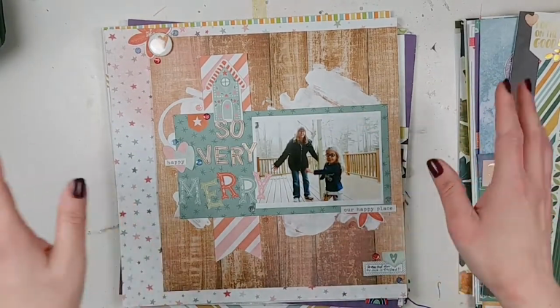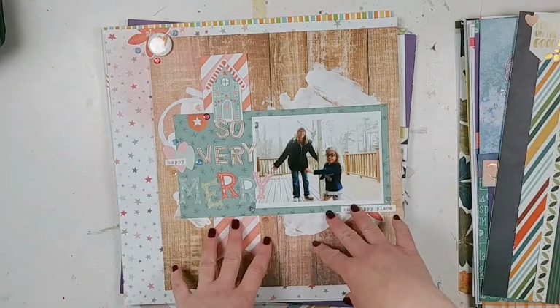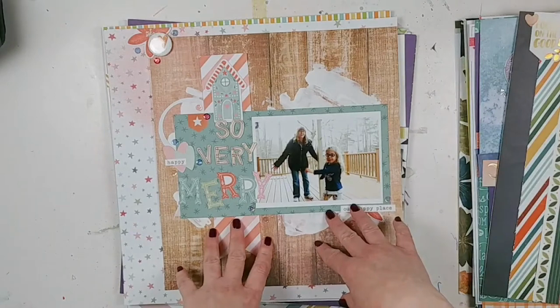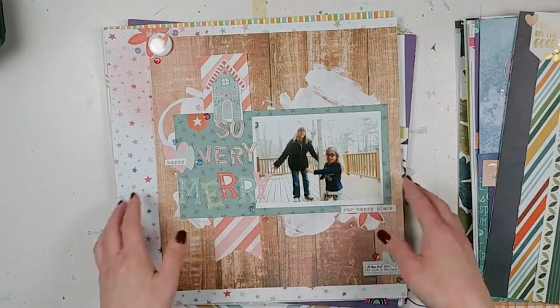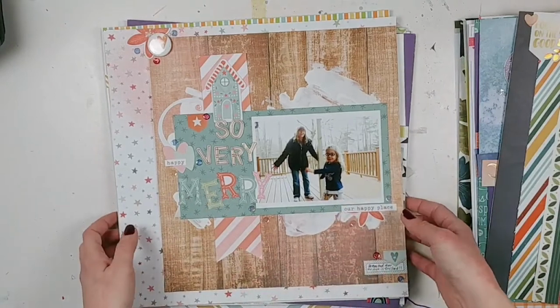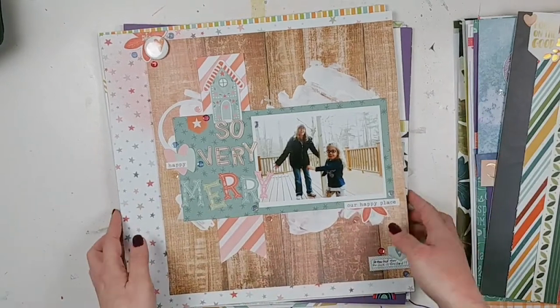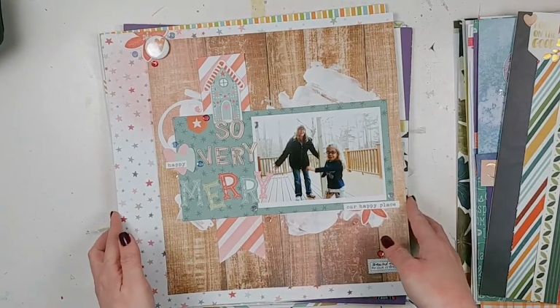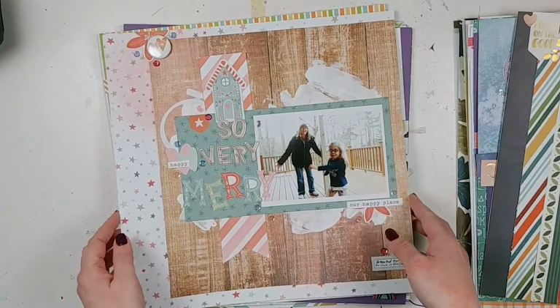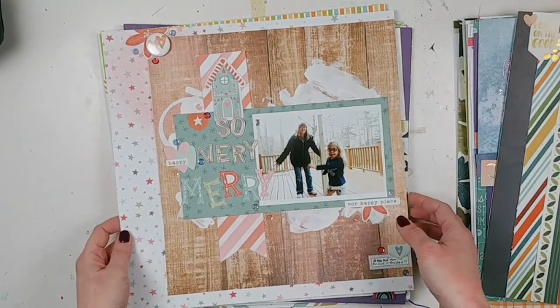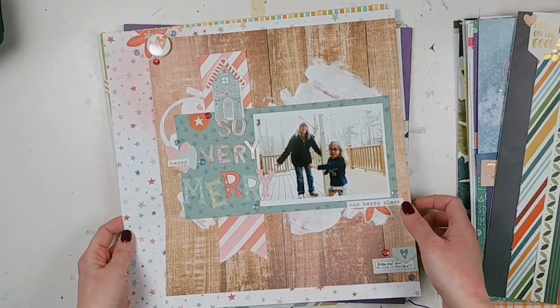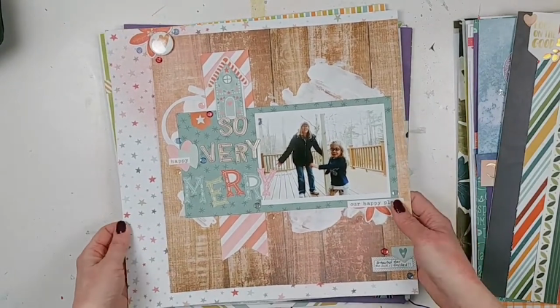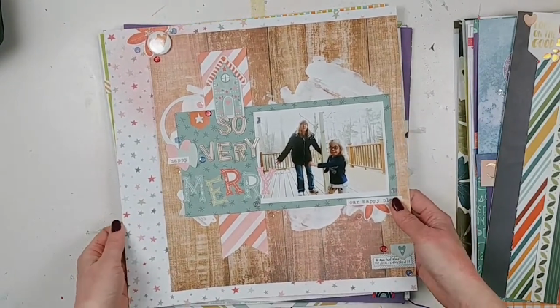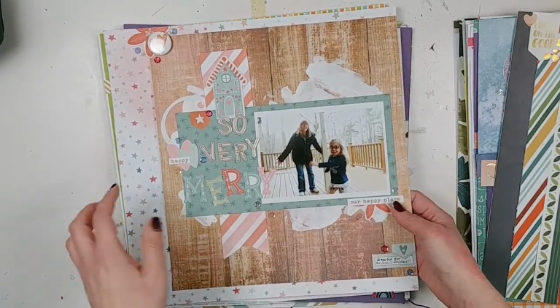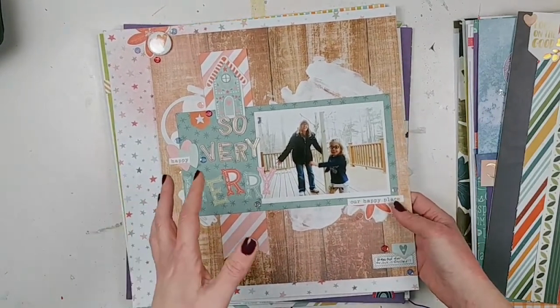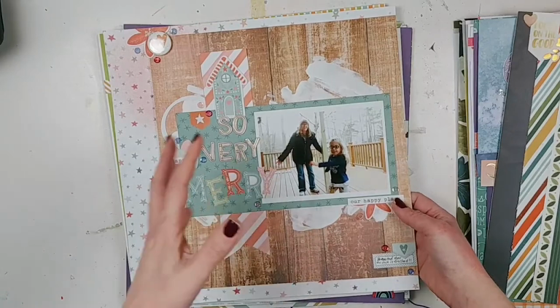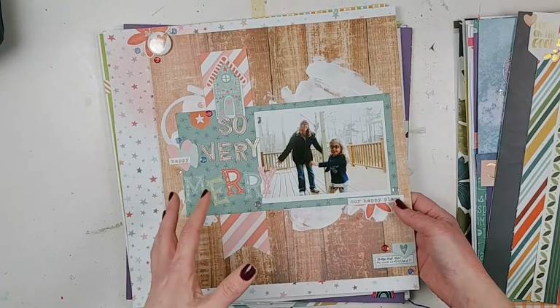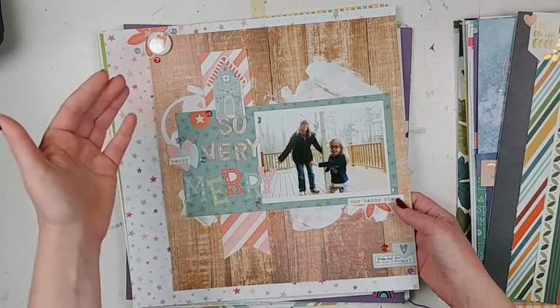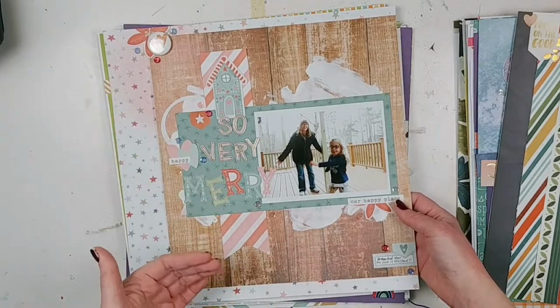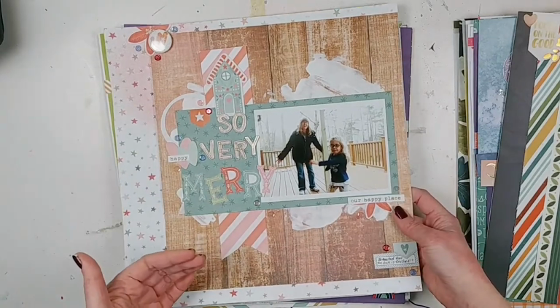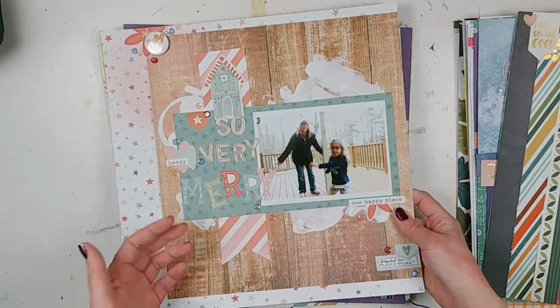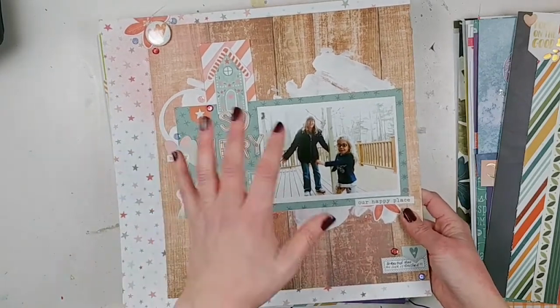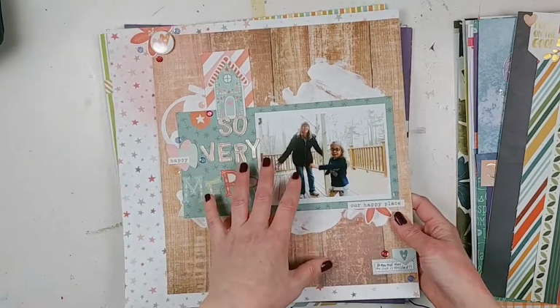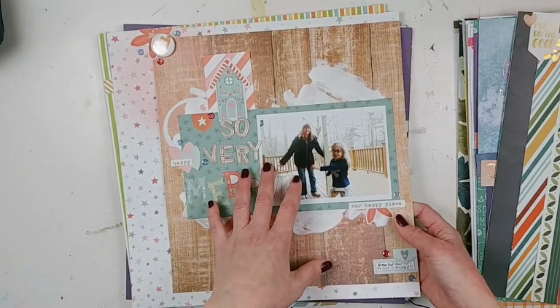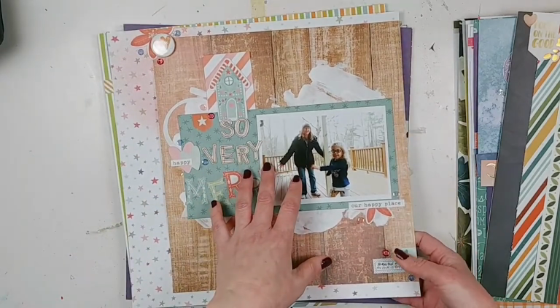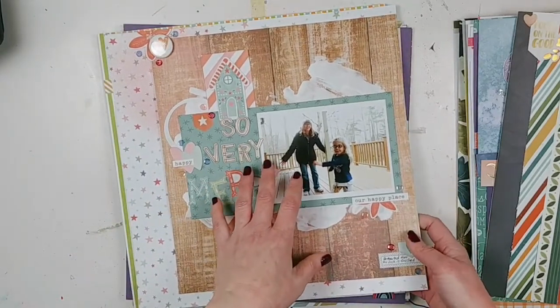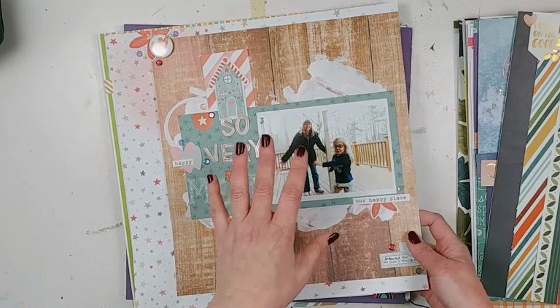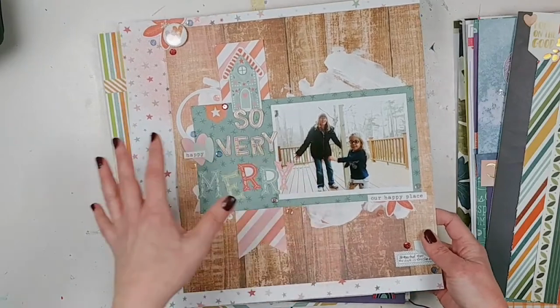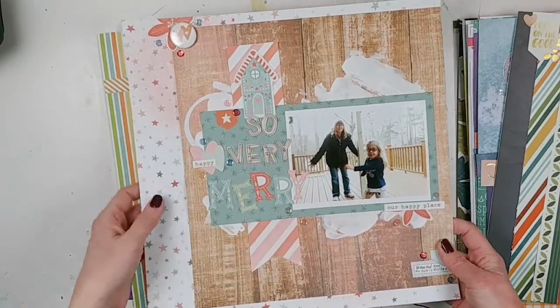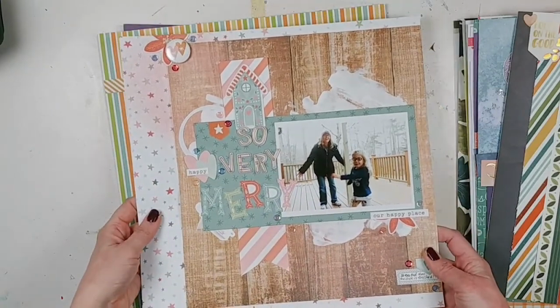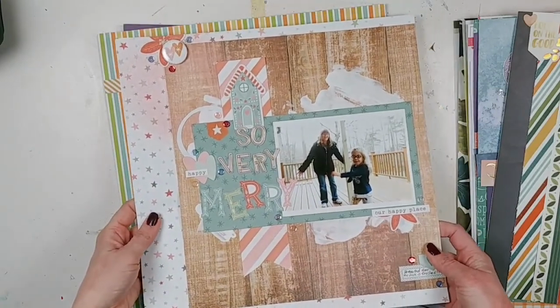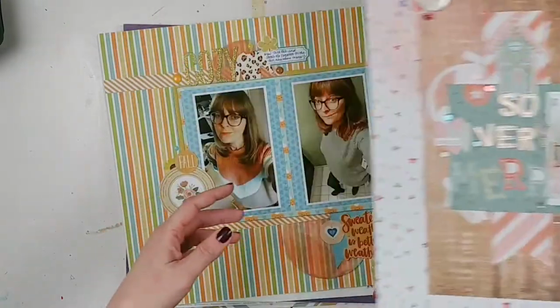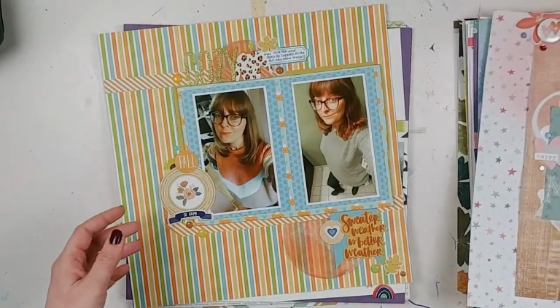I did a process video for this one — it went up on Christmas Day. It was for the Mixed Media Frenzy Merry and Bright hop, which was a lot of fun. Hopefully you went through everybody who was participating. I just loved this Cocoa Vanilla Studio Merry and Bright collection.